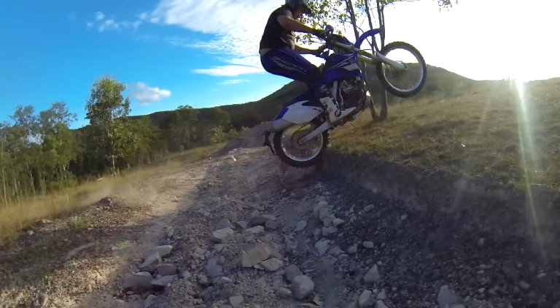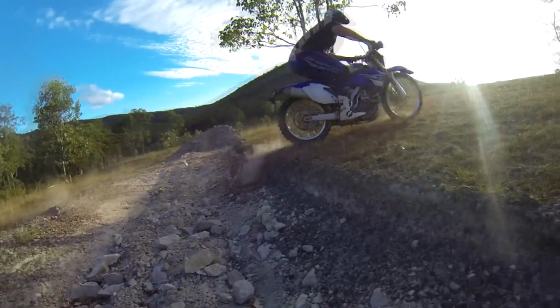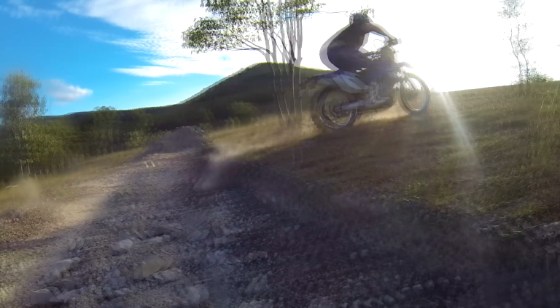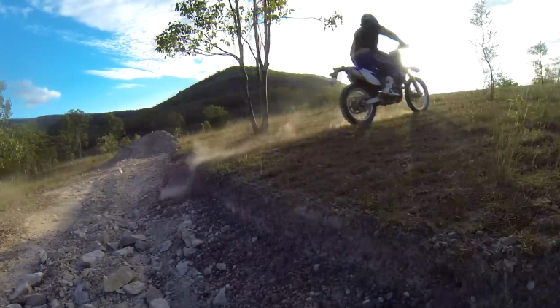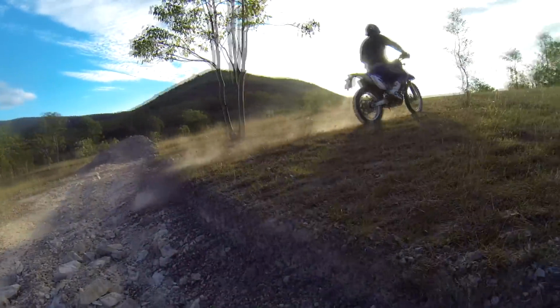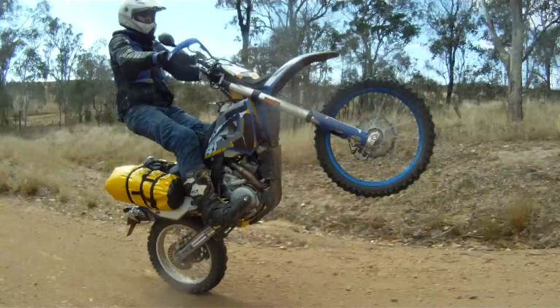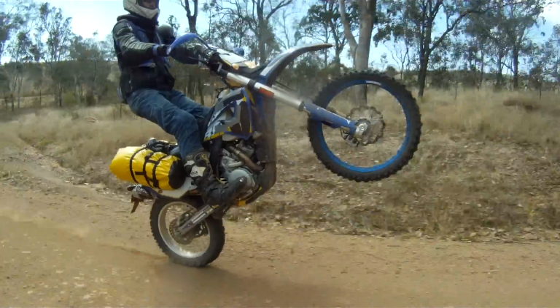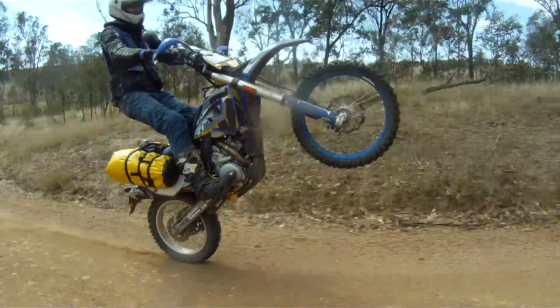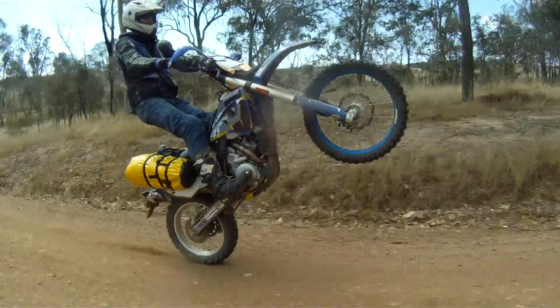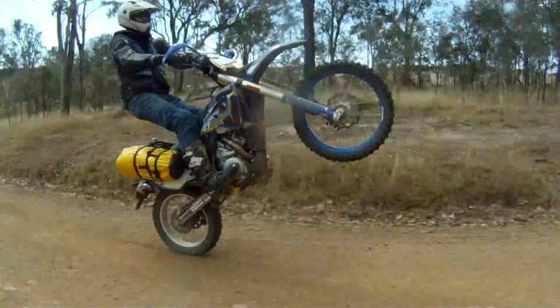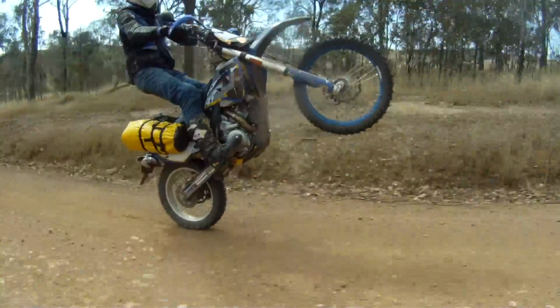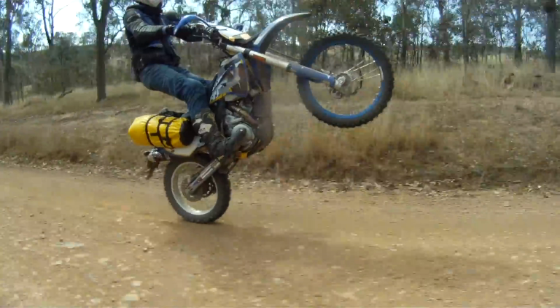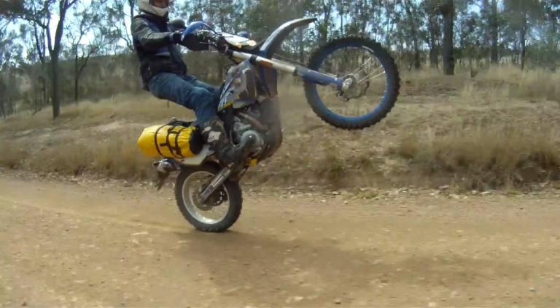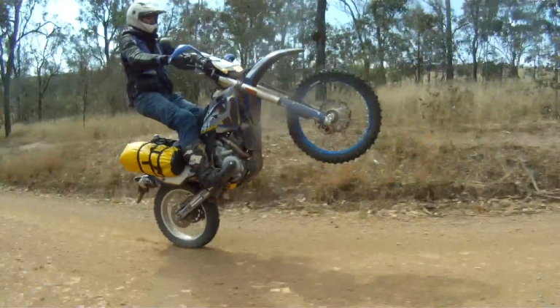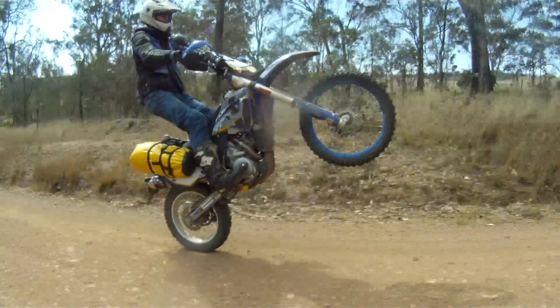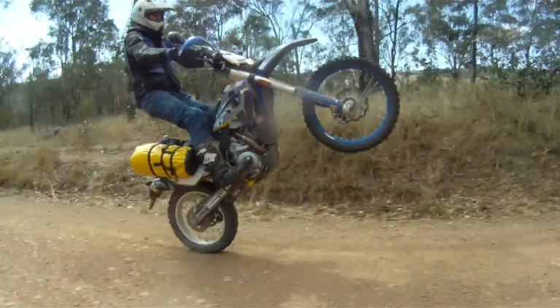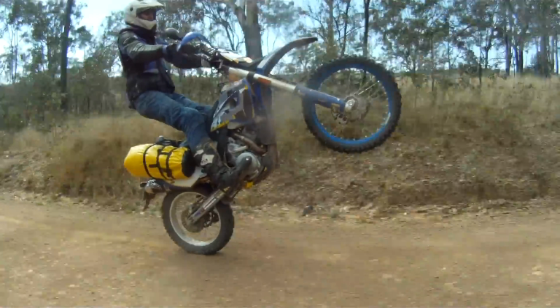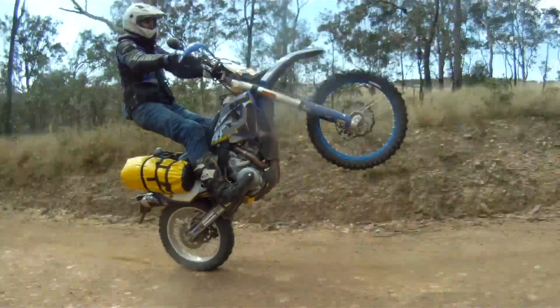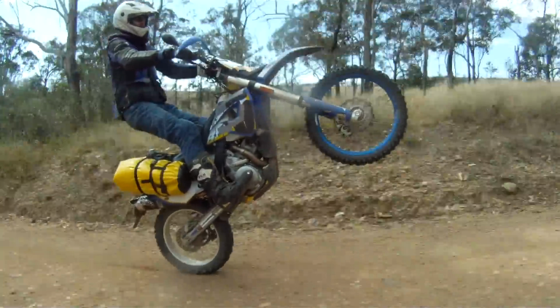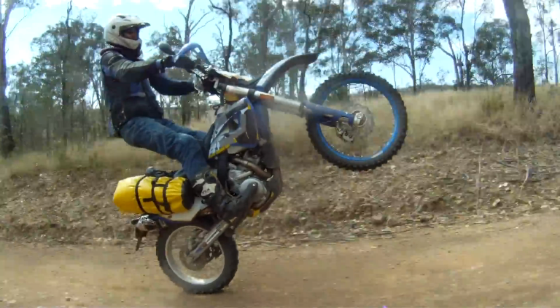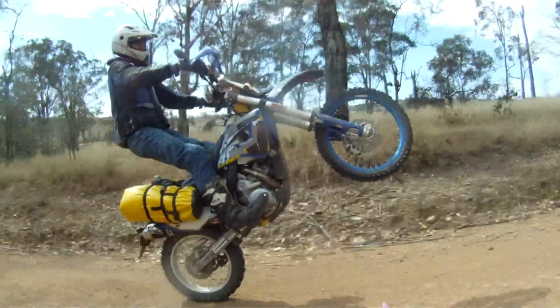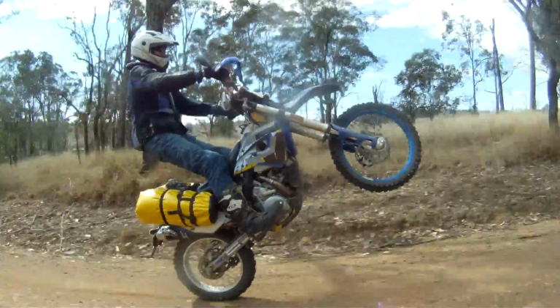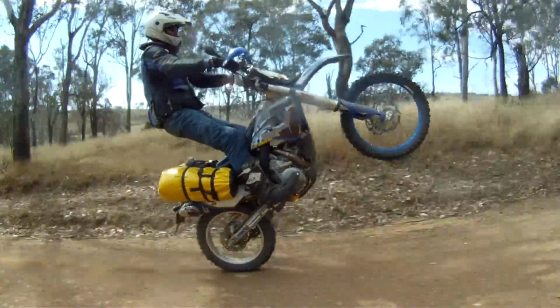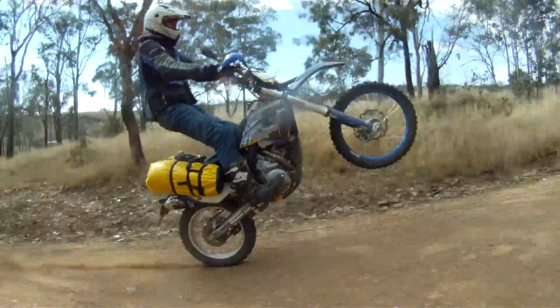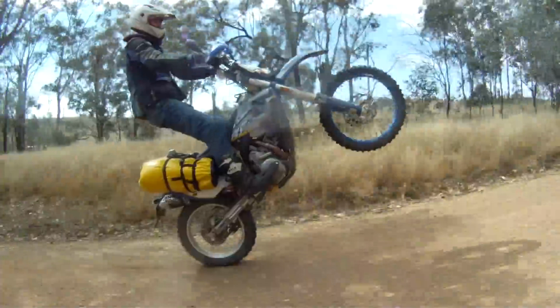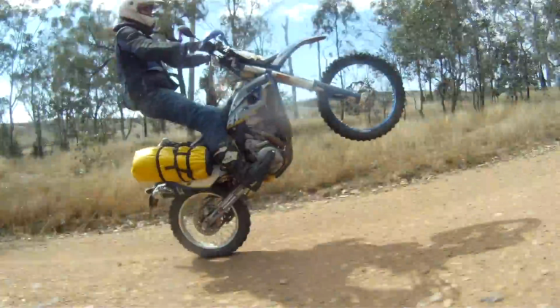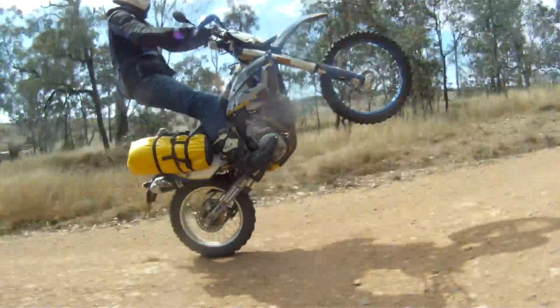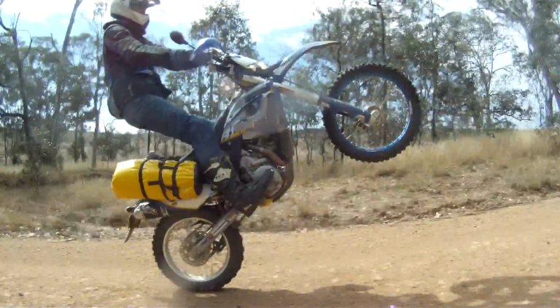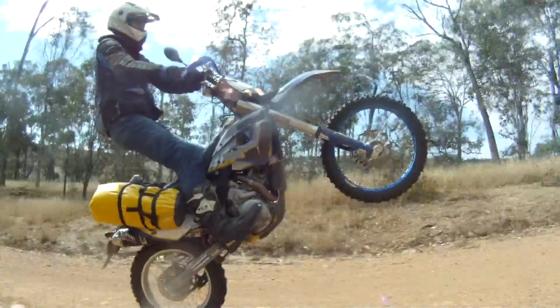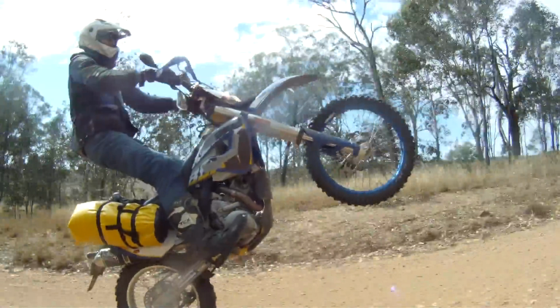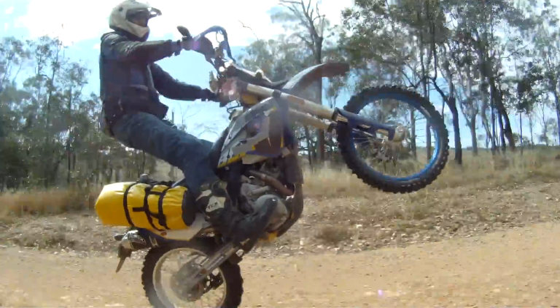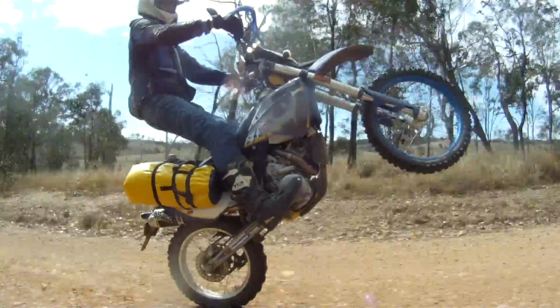We can't stress enough the need to get out of using throttle alone. Your riding will improve in leaps and bounds when you go back to basics and learn some finesse.